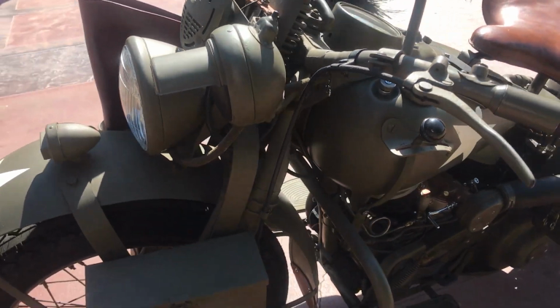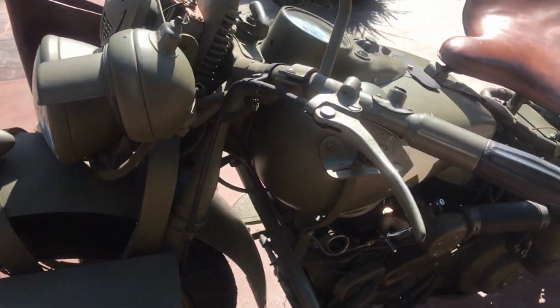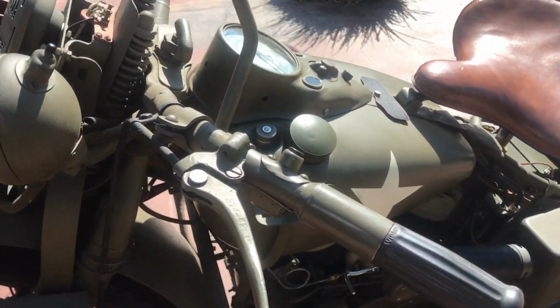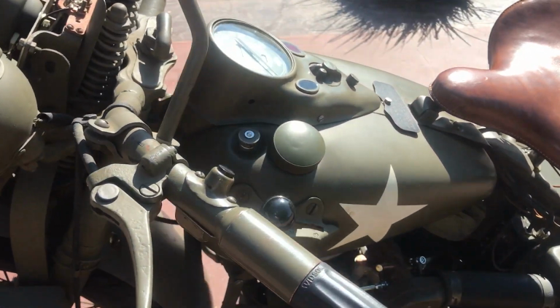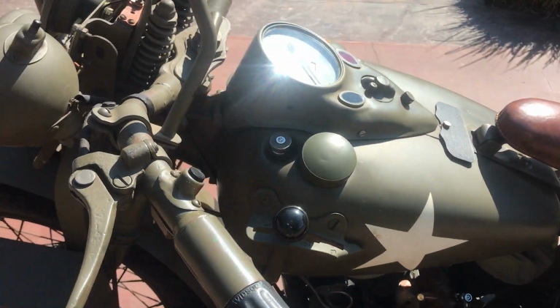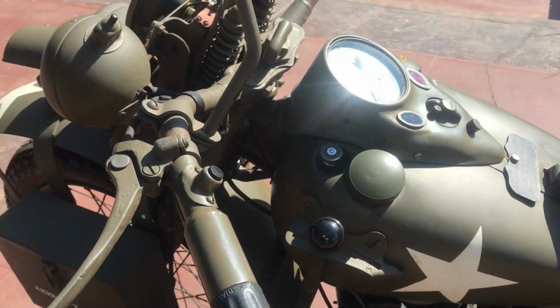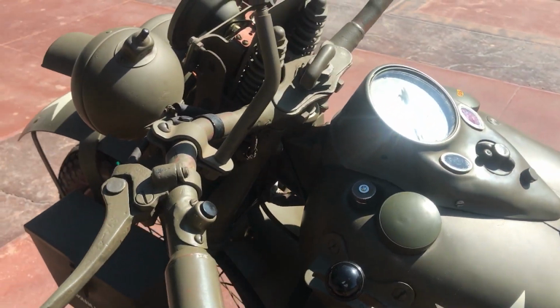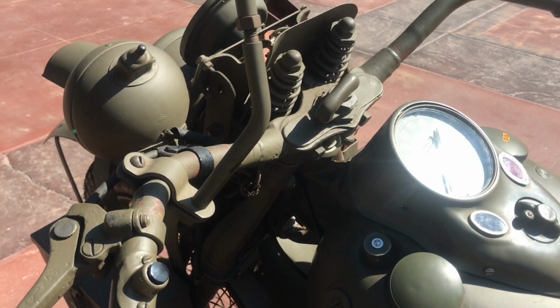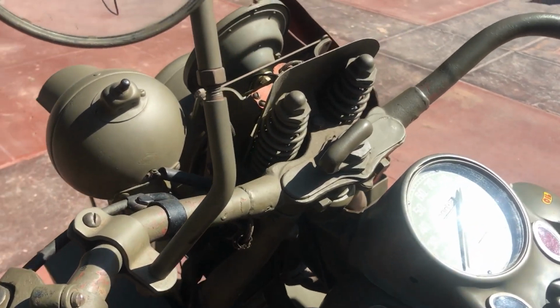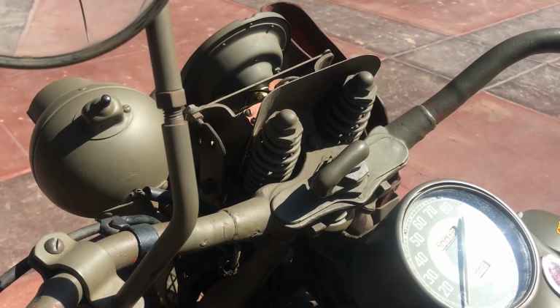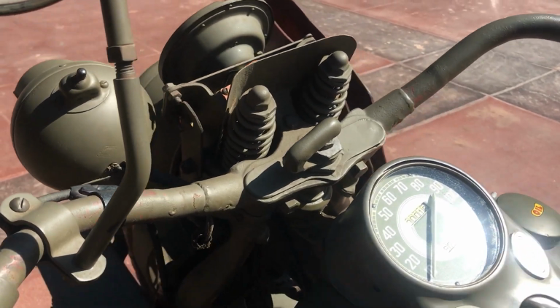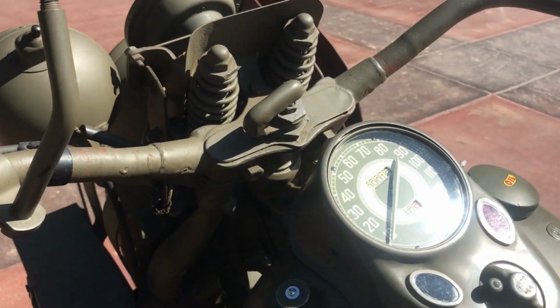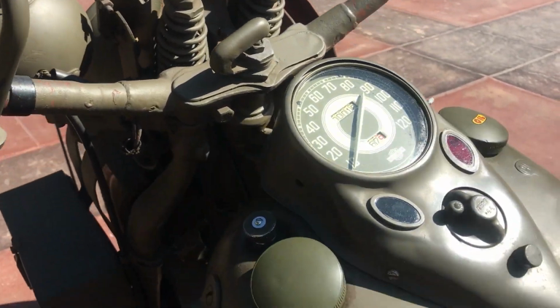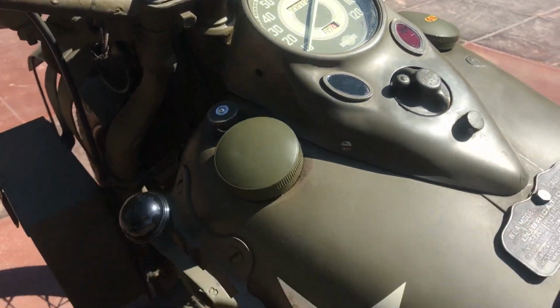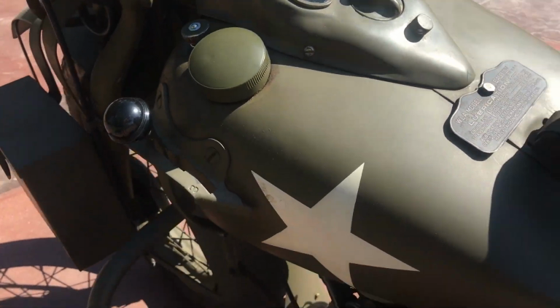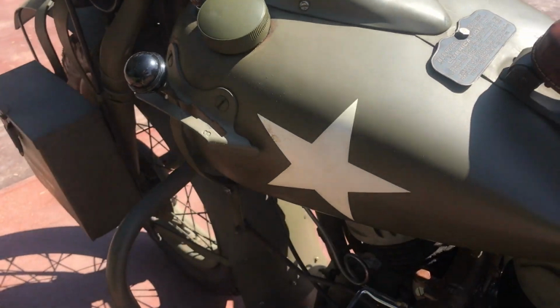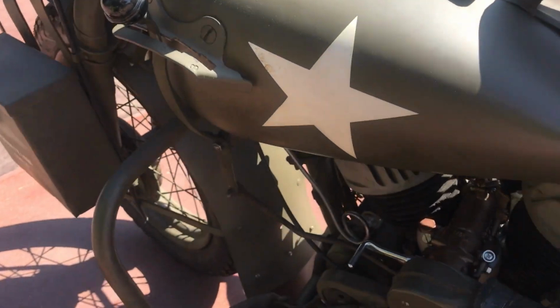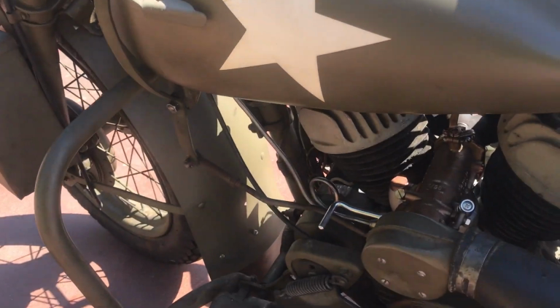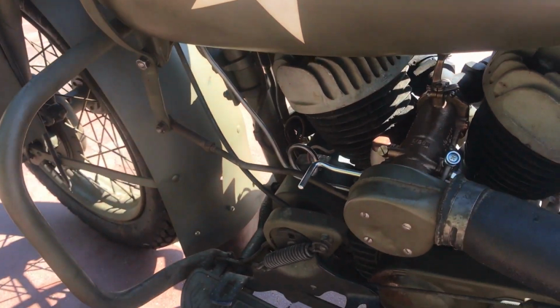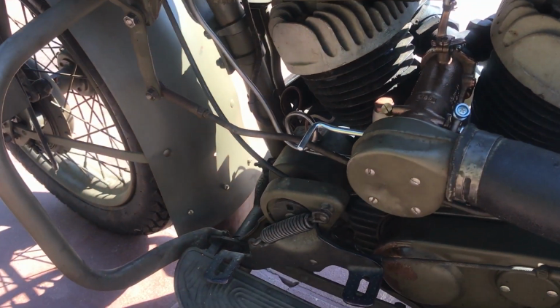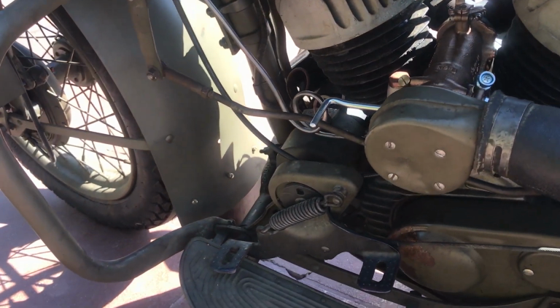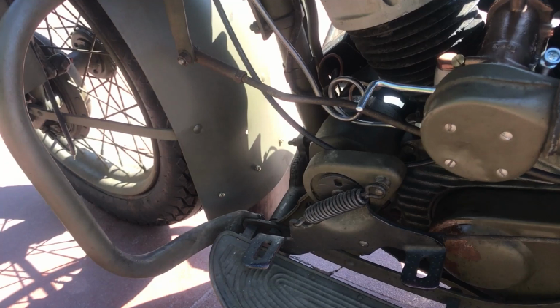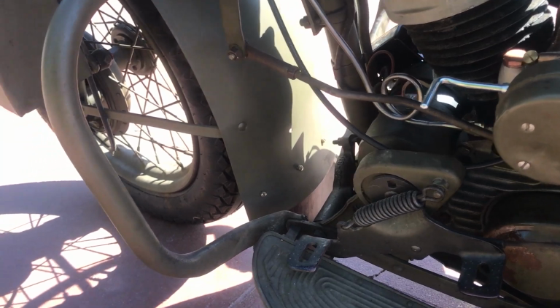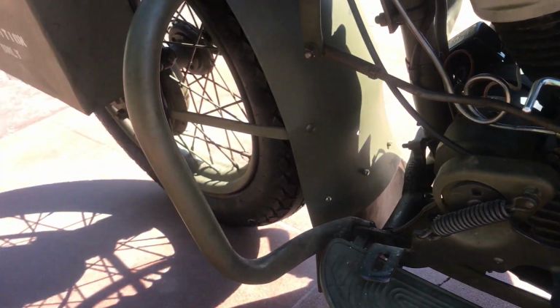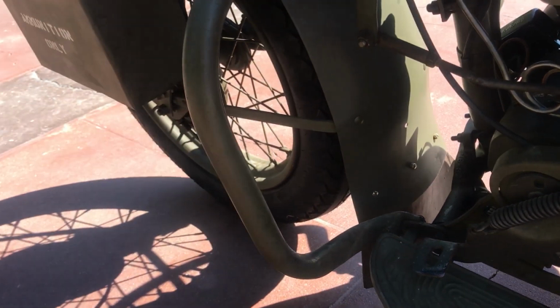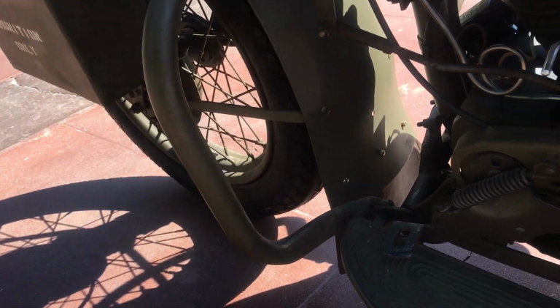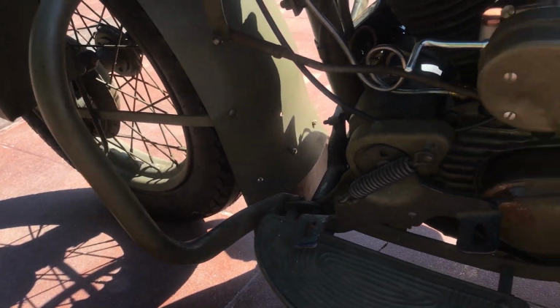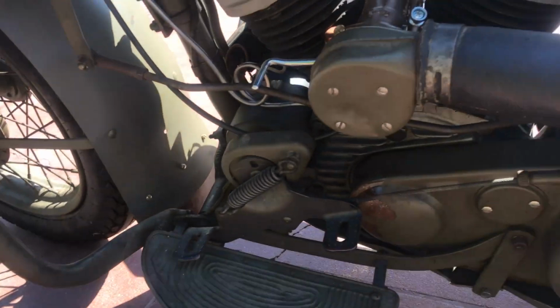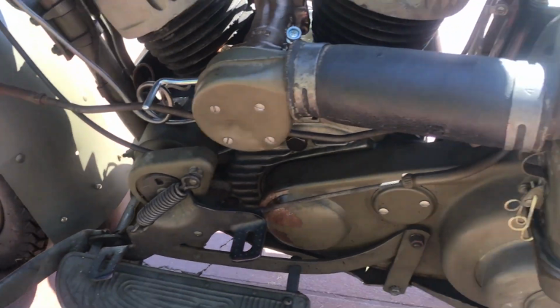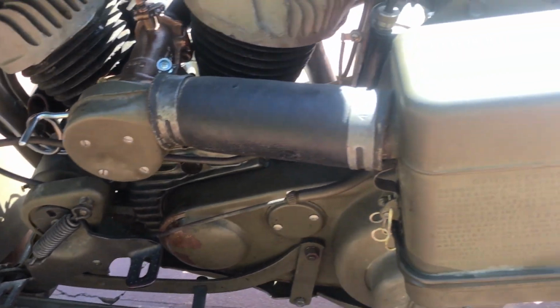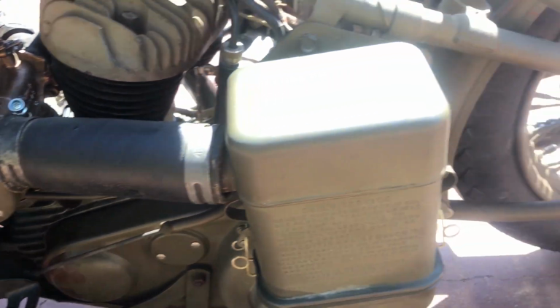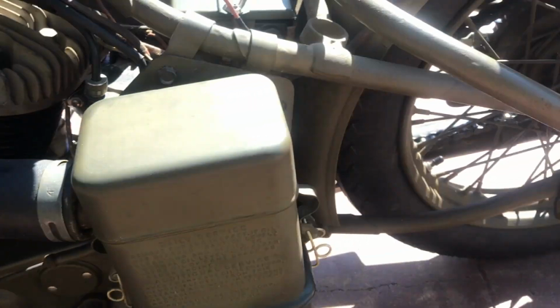It is nice to come across a bike that was done so long ago, because there are just not a lot of items that you have to be concerned about being reproduction.